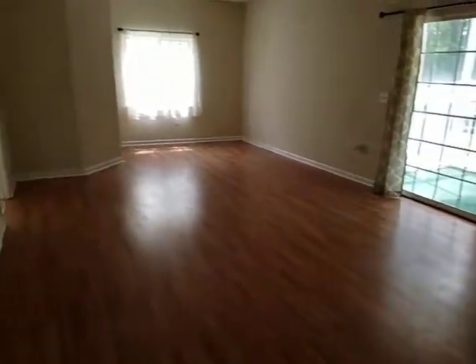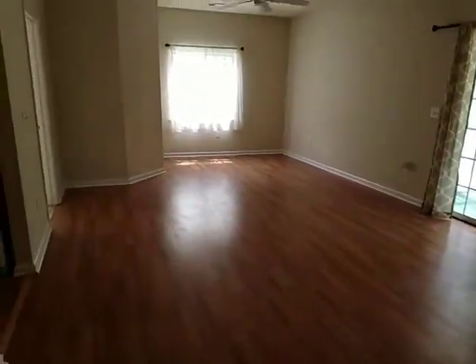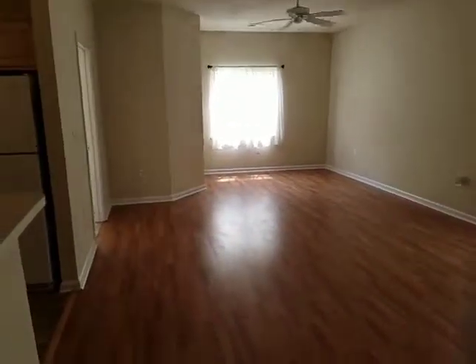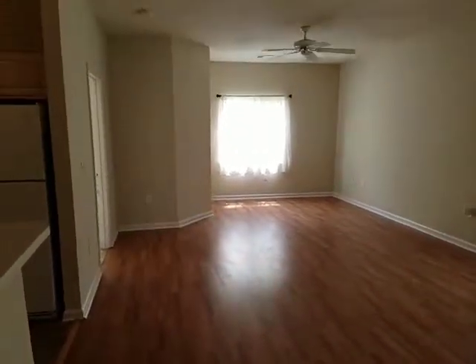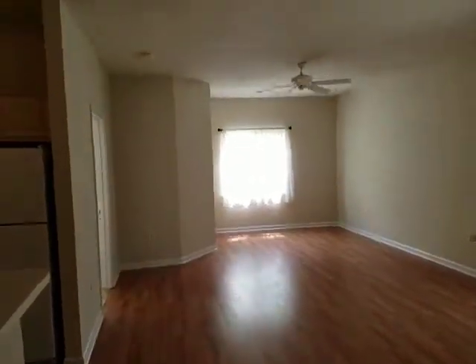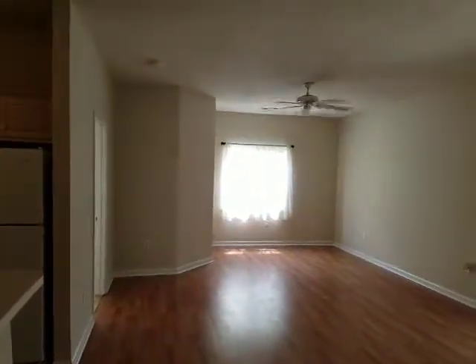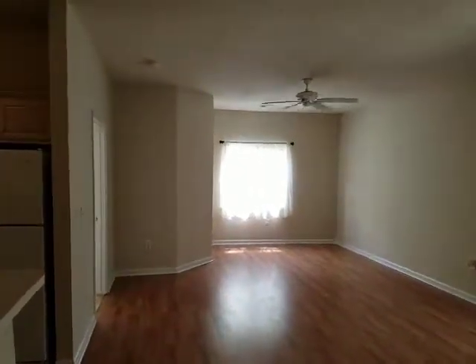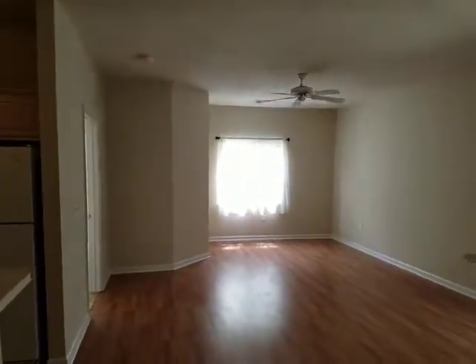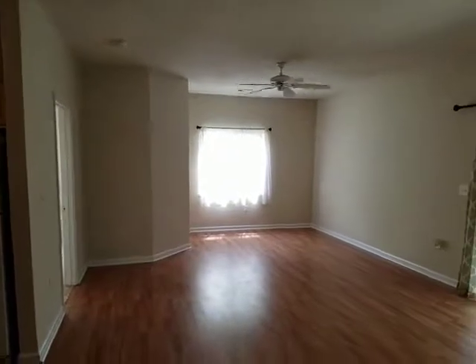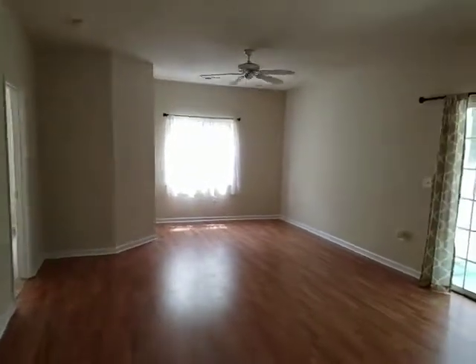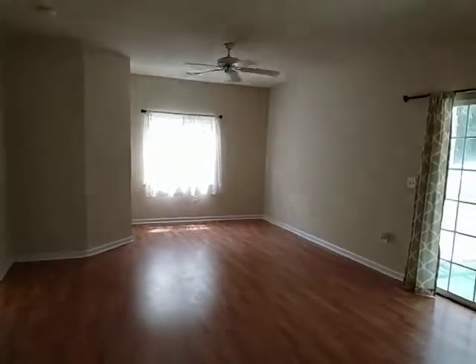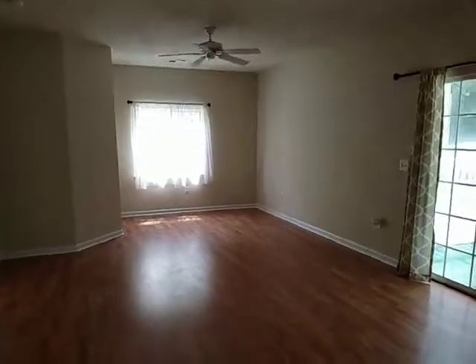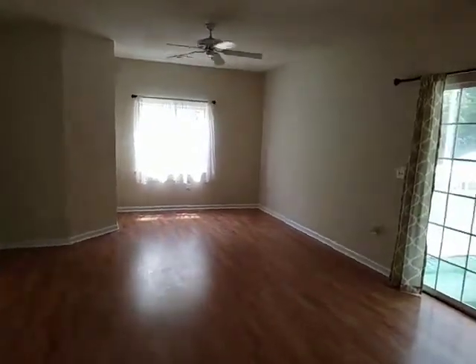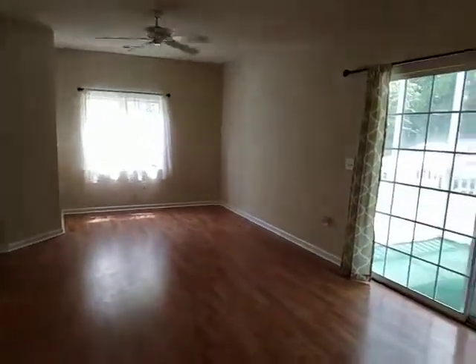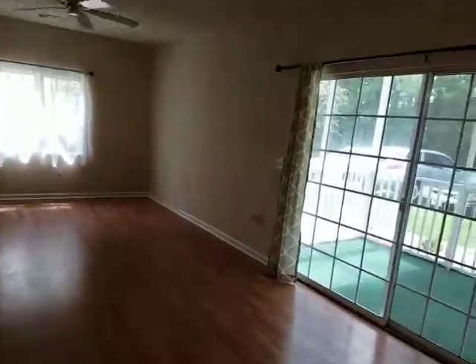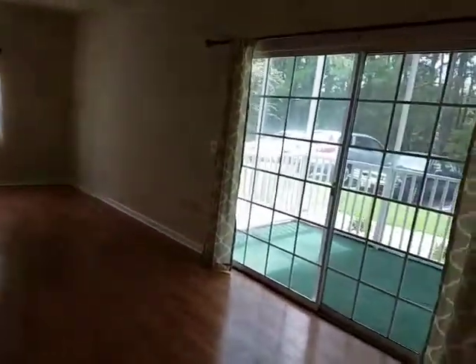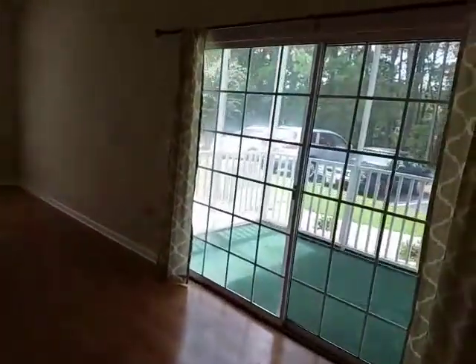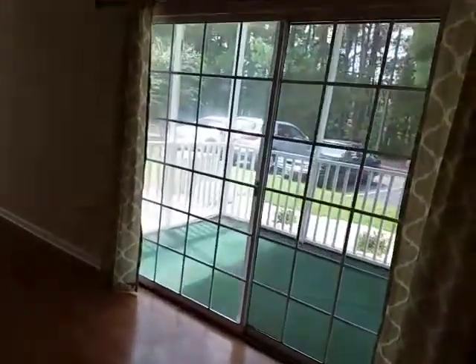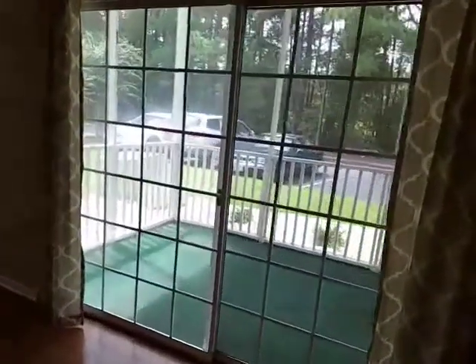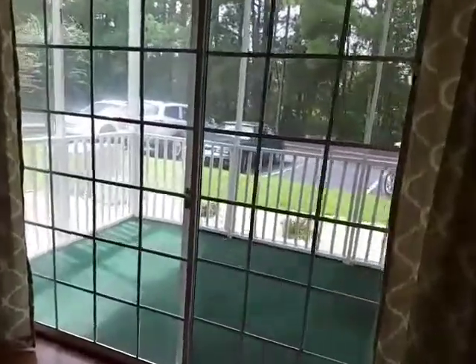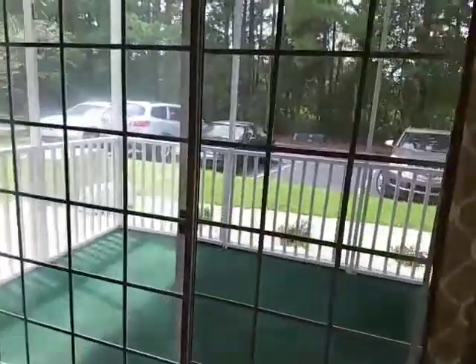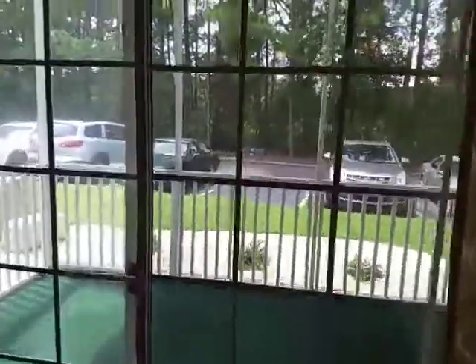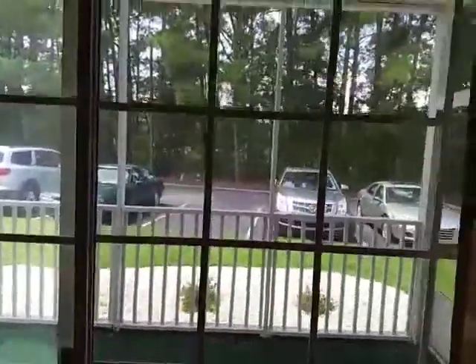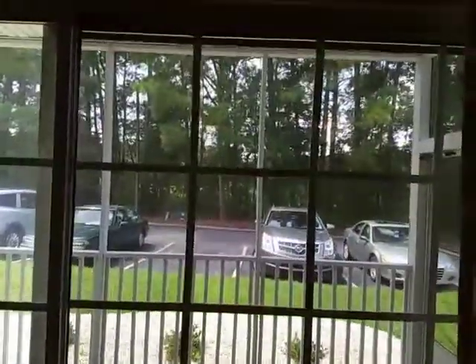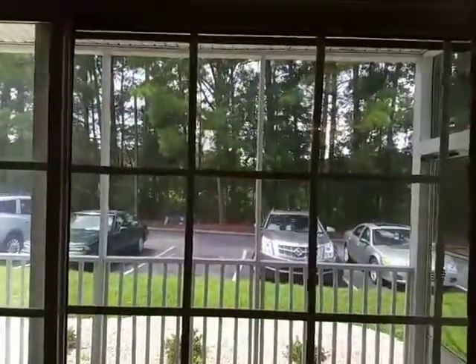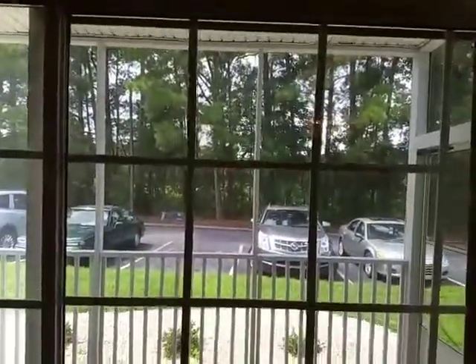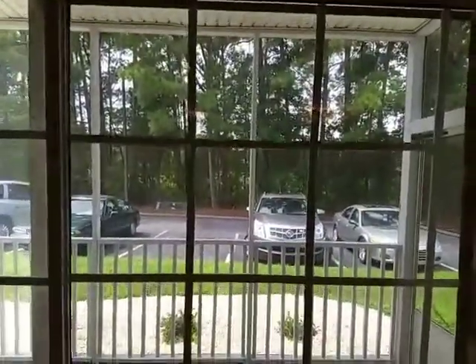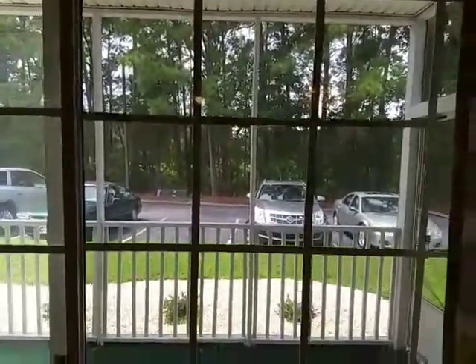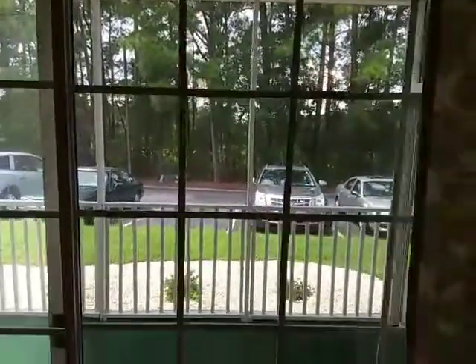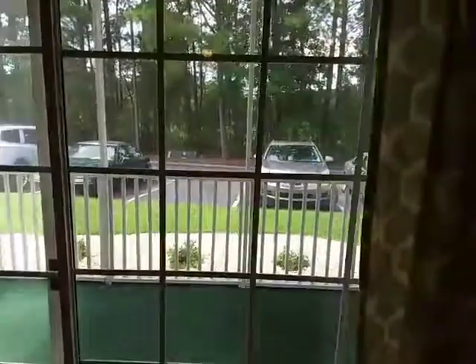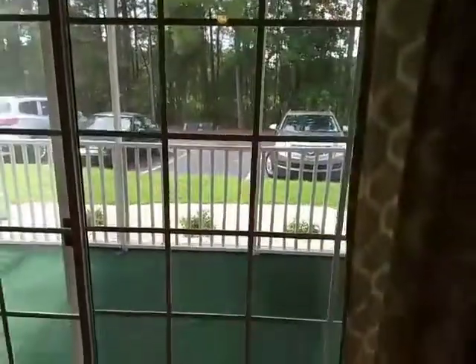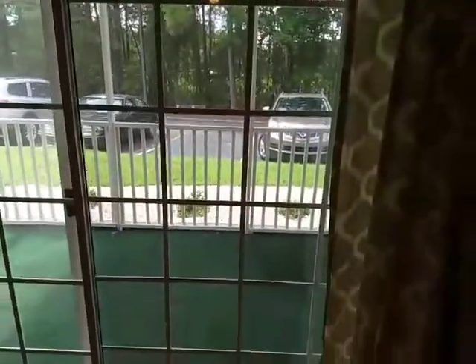As I was coming into the unit I did notice that we are up against Highway 17. Highway 17 is out beyond the trees there. I'll go out there in just a minute after we do the rest of the interior.